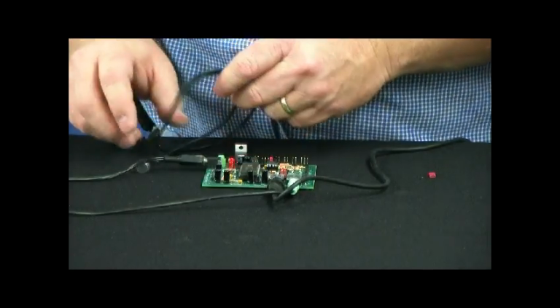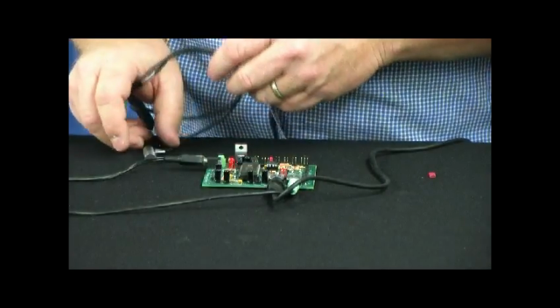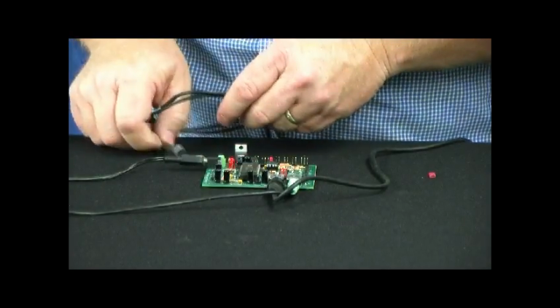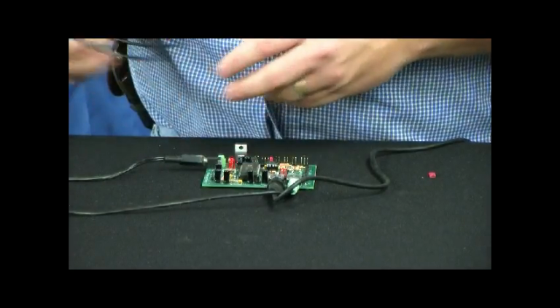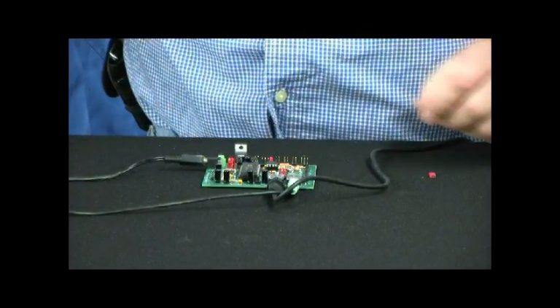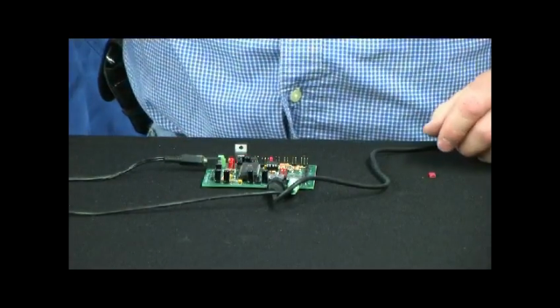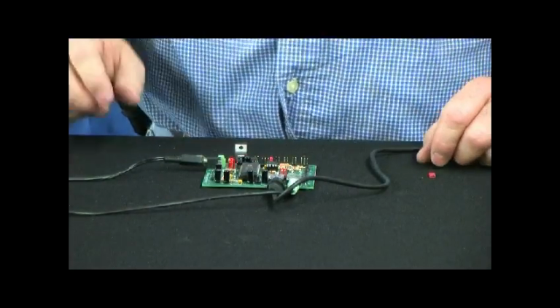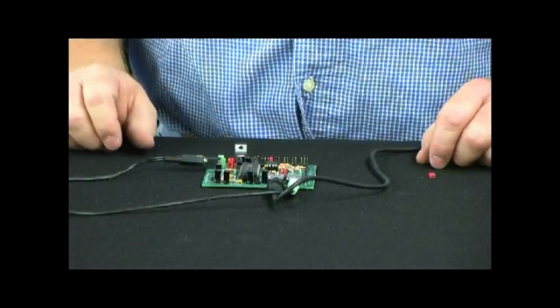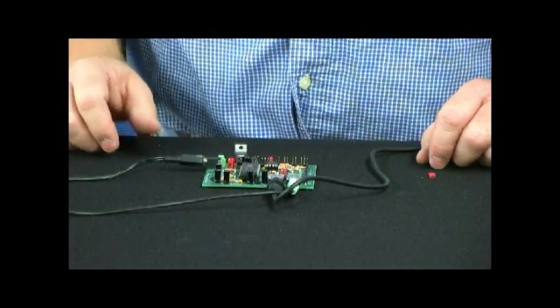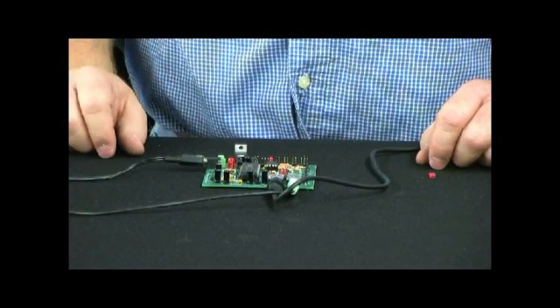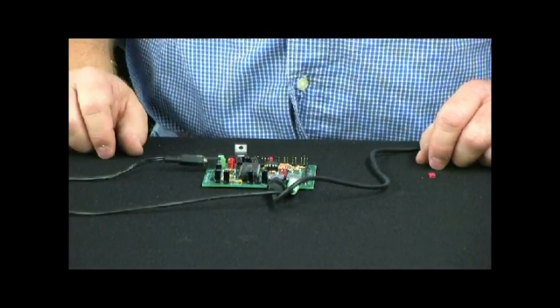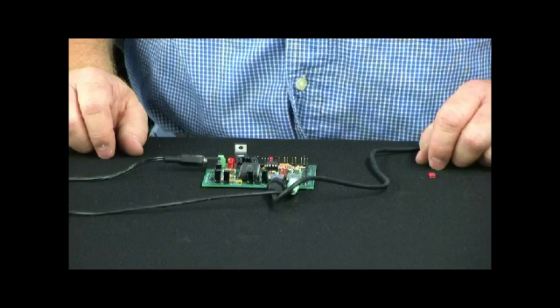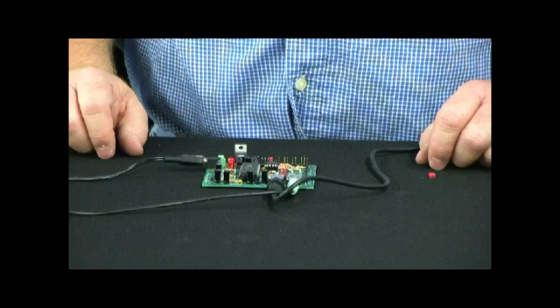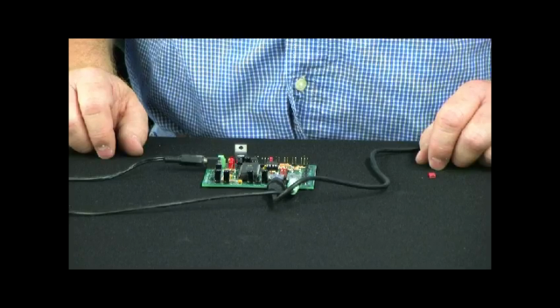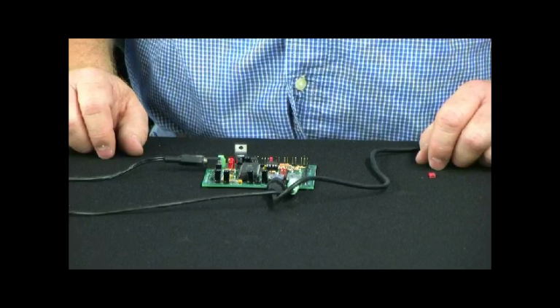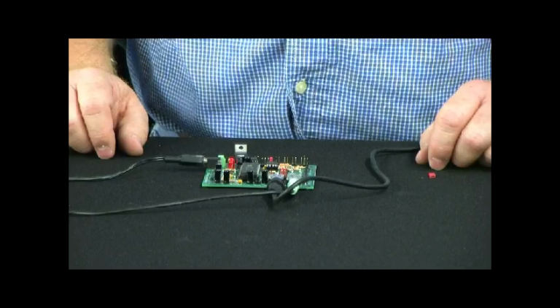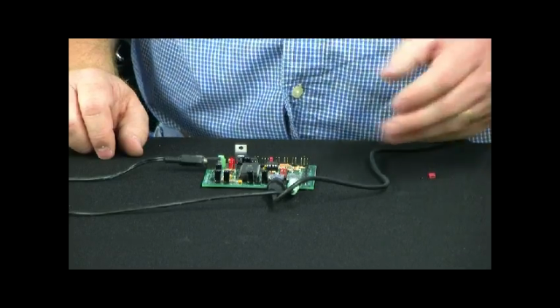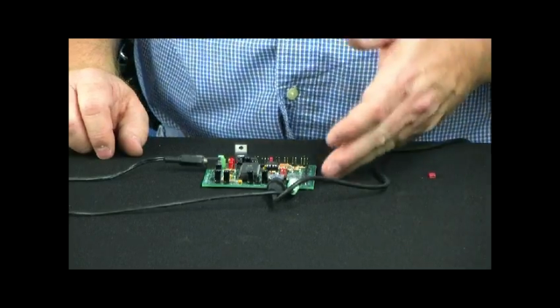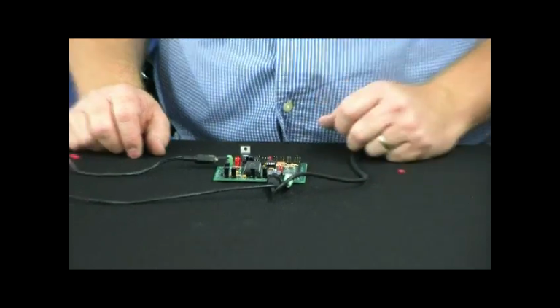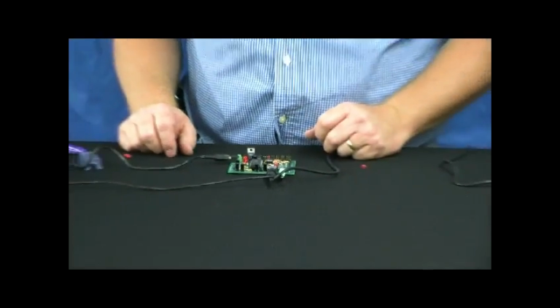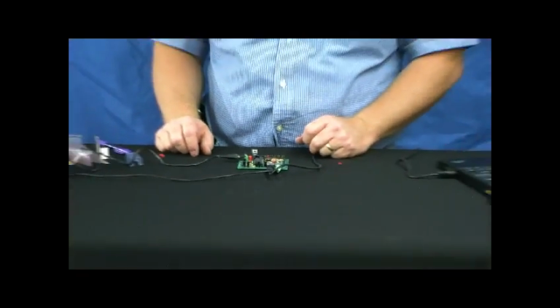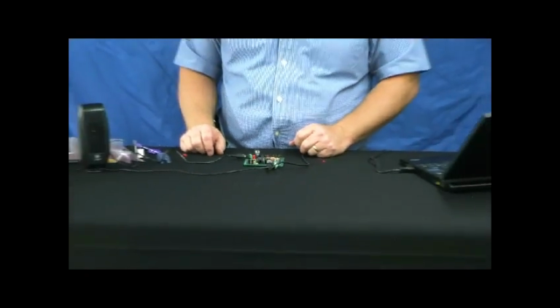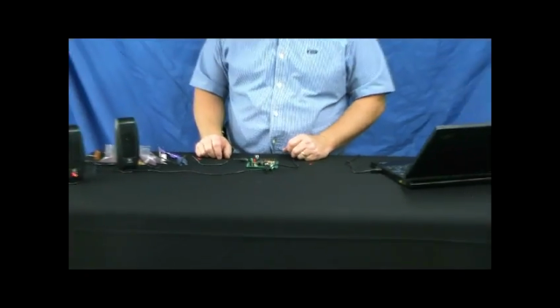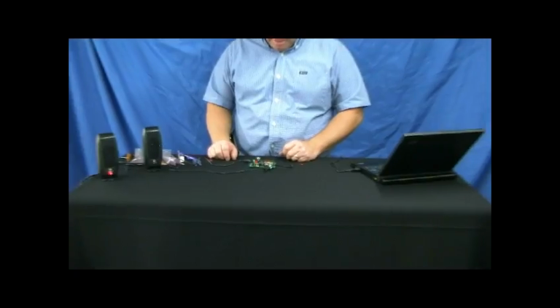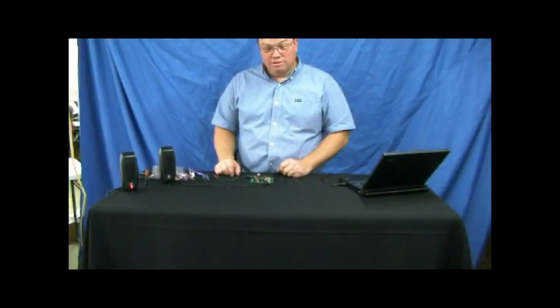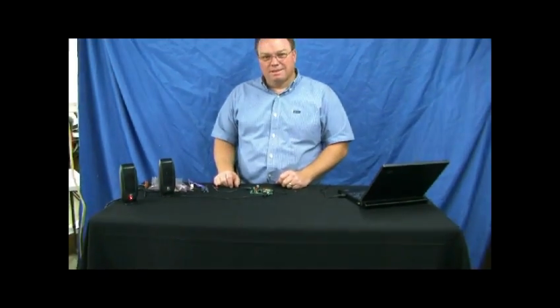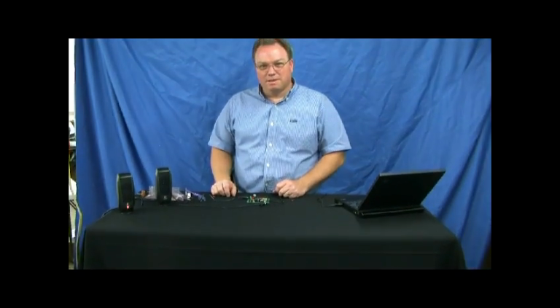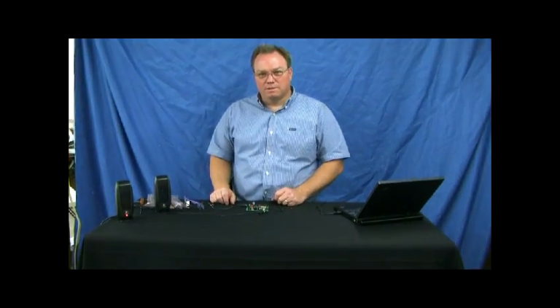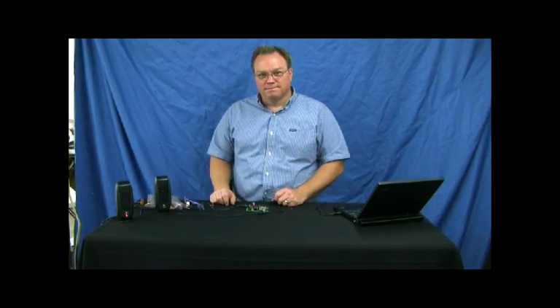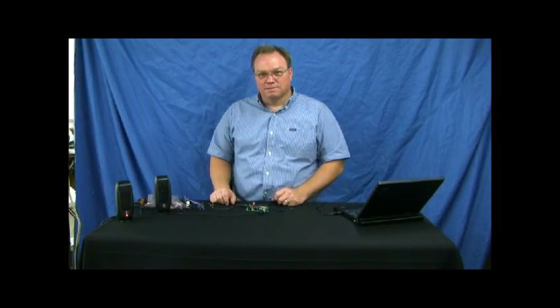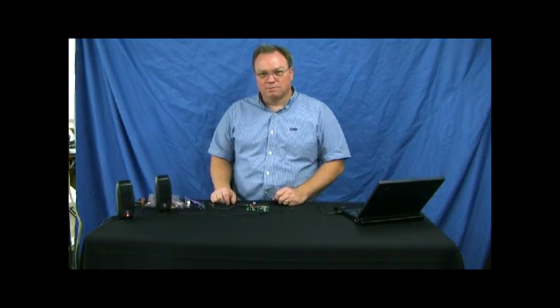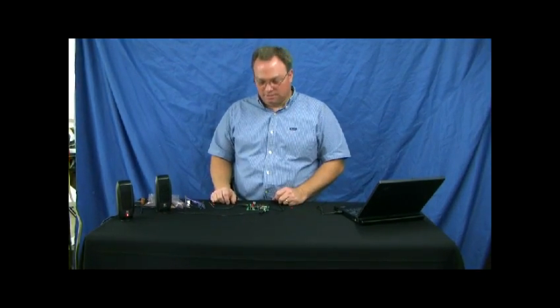Hopefully with that you've gotten a brief introduction into some of the uses of the recorder player board, and I'm sure you can think of a lot more. Thanks for watching.